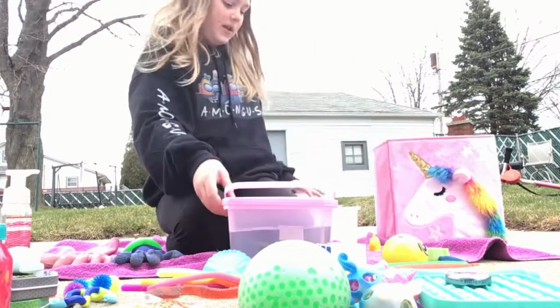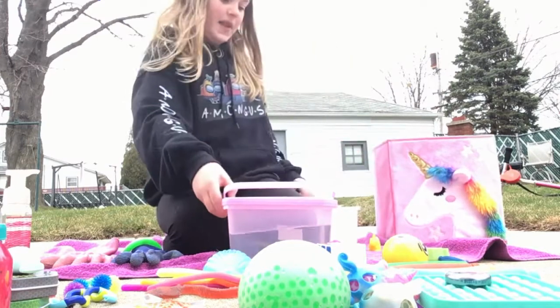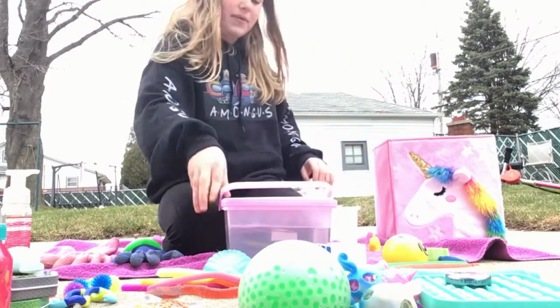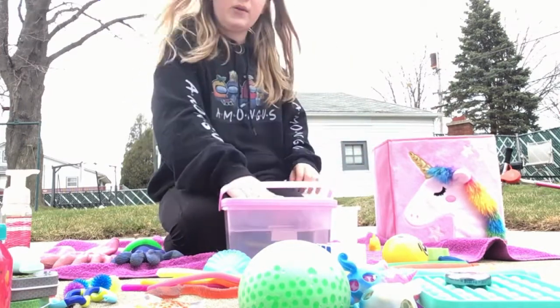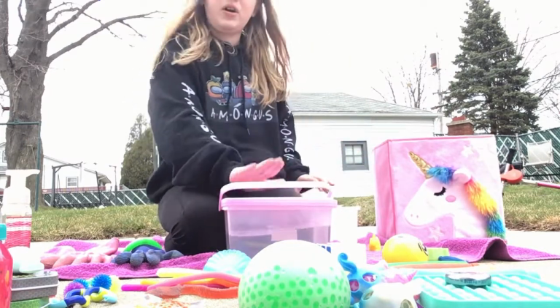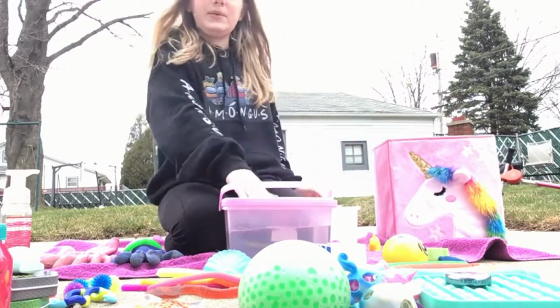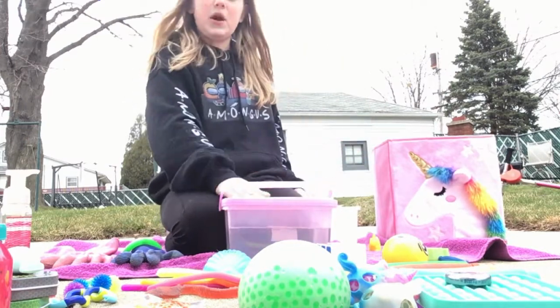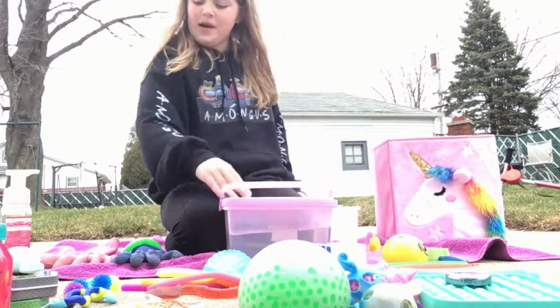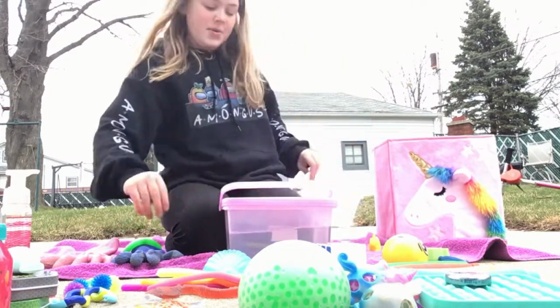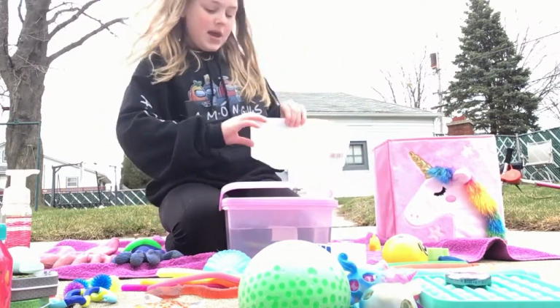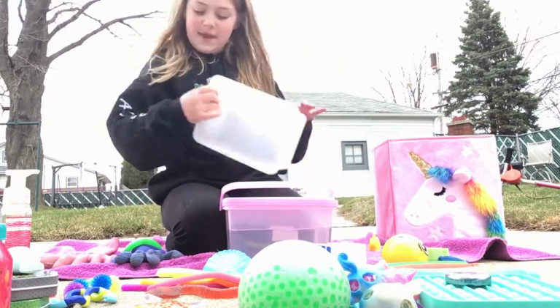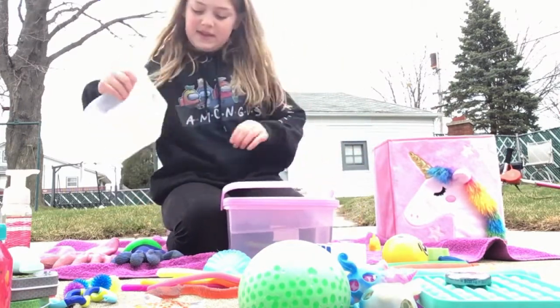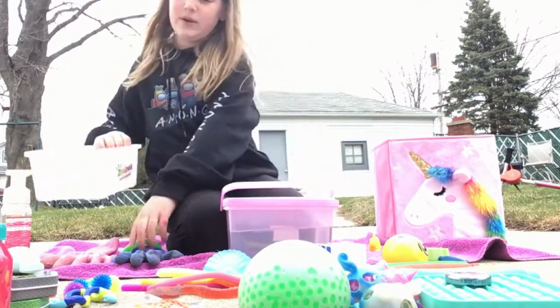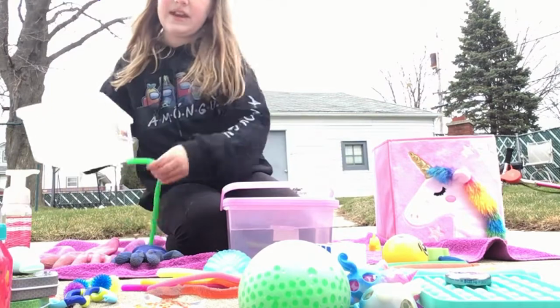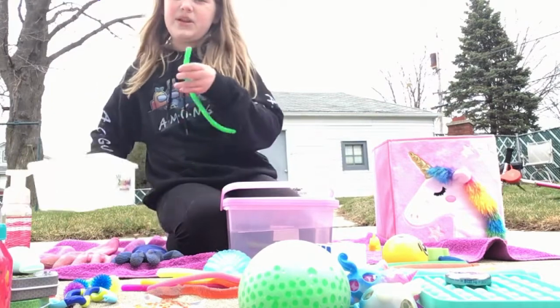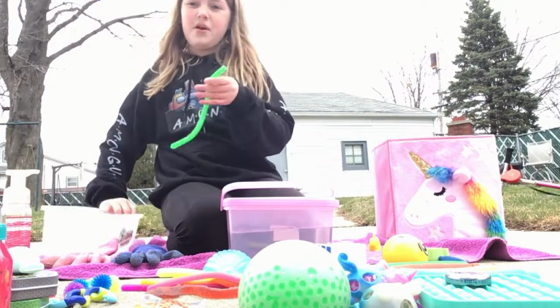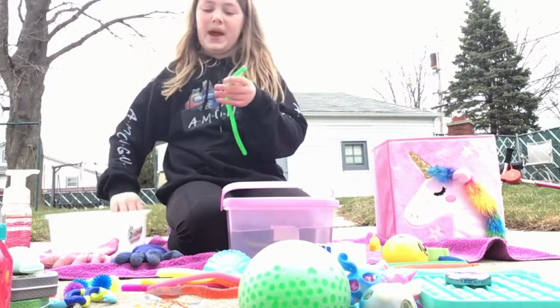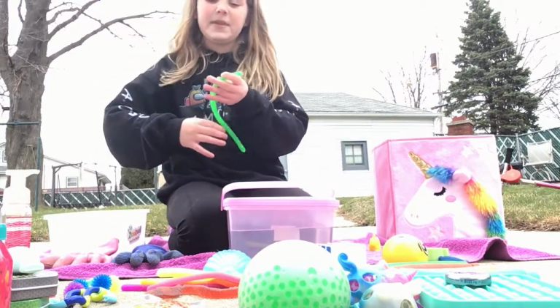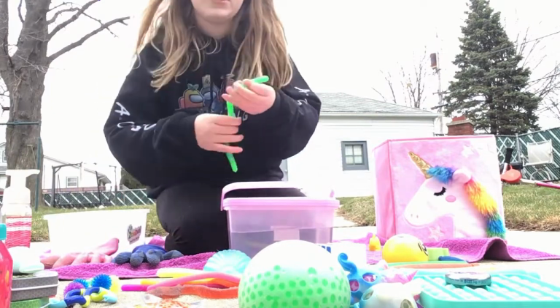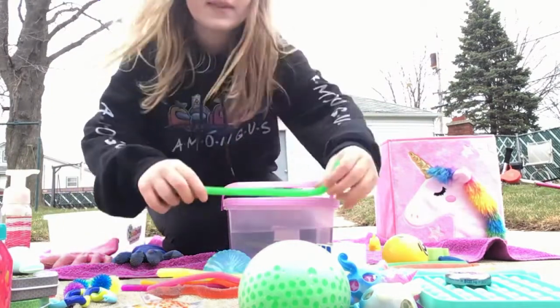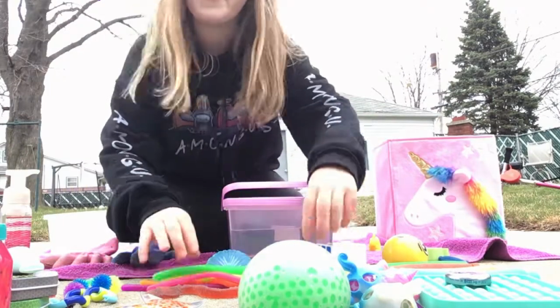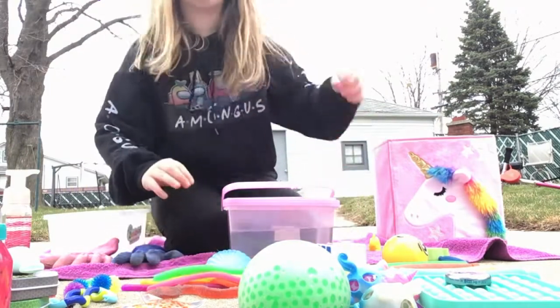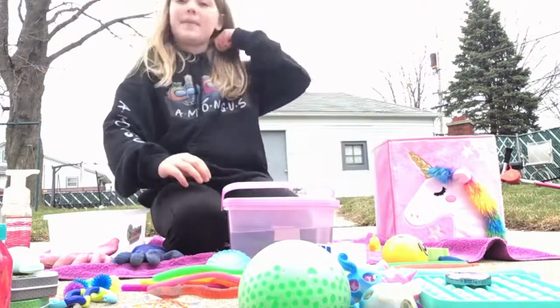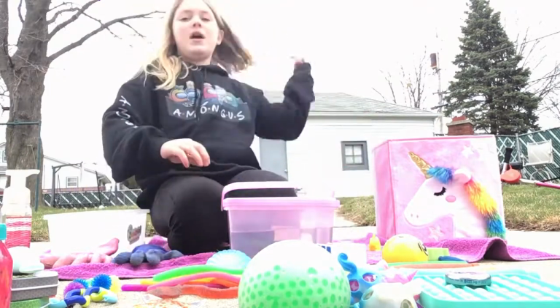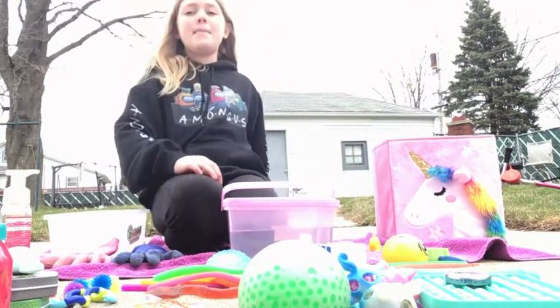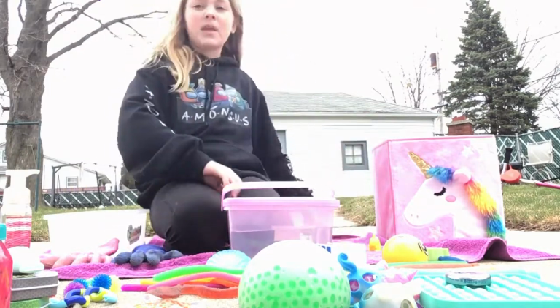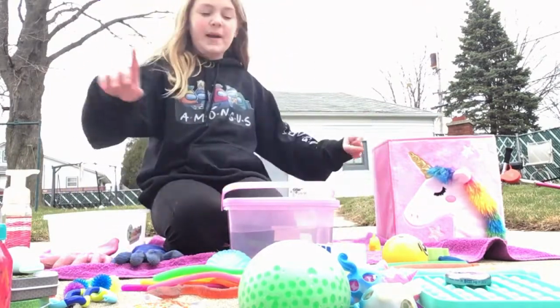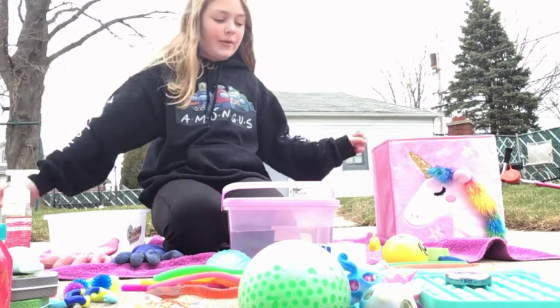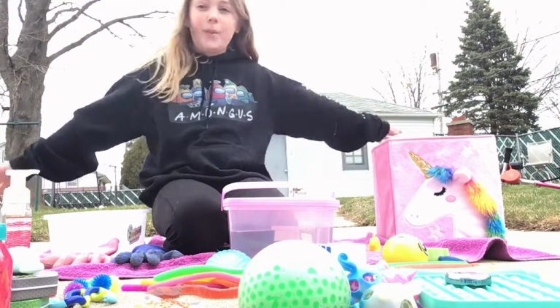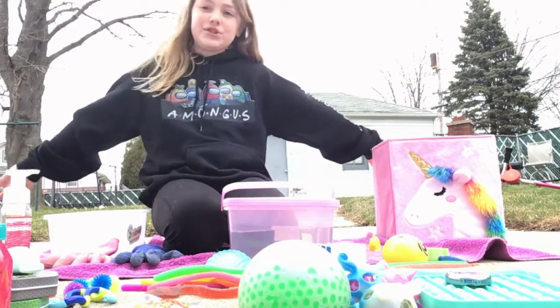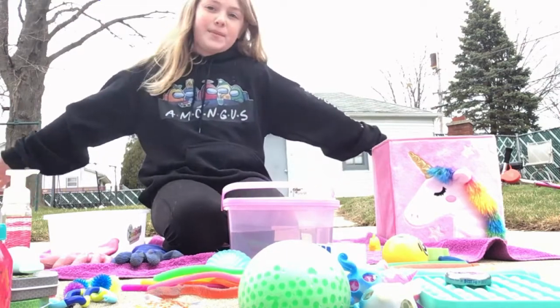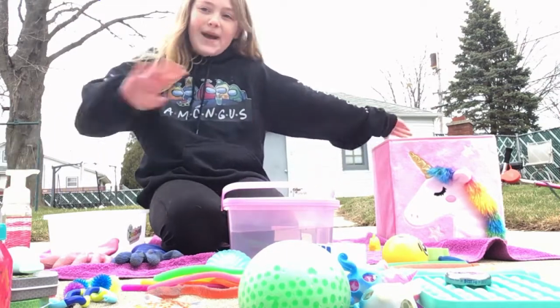Now we have the water, which I'll open once we open up. And then this is what you're going to get when you buy something — you're going to get that box. Come back for when I open up shop. Bye!